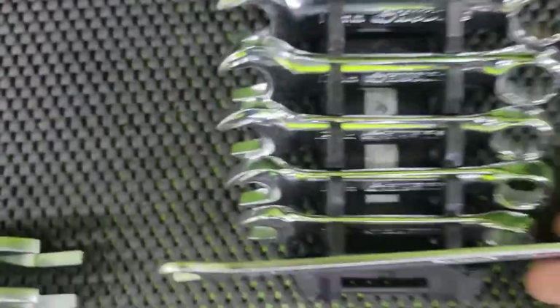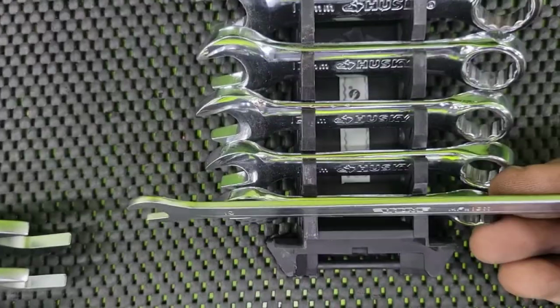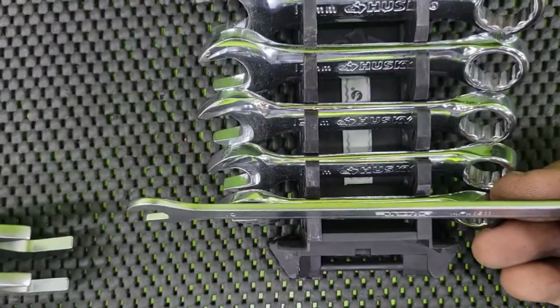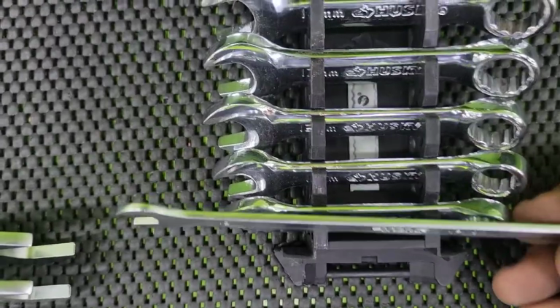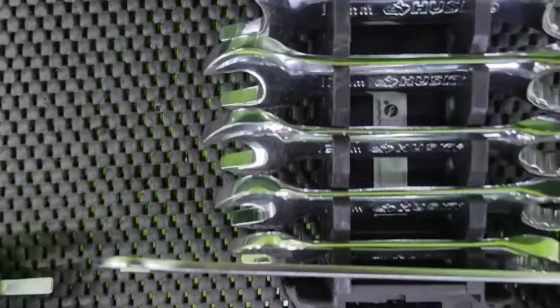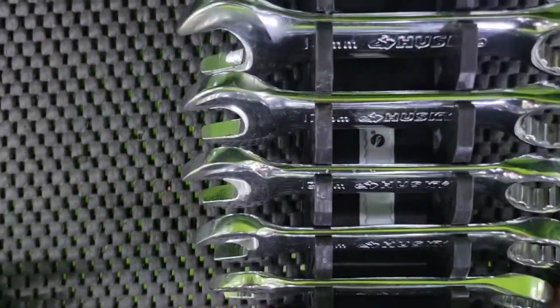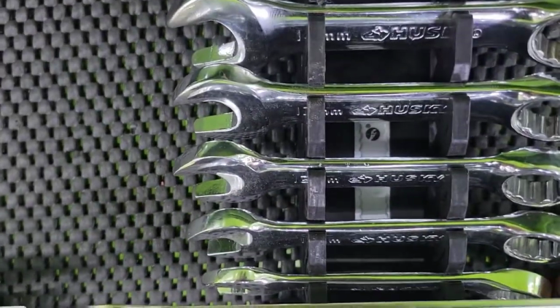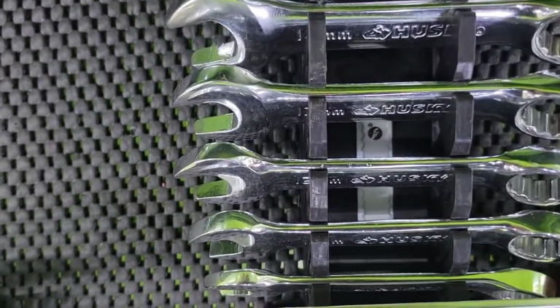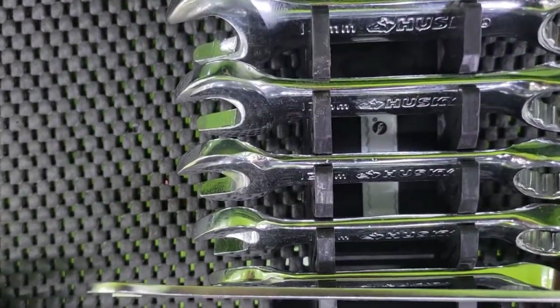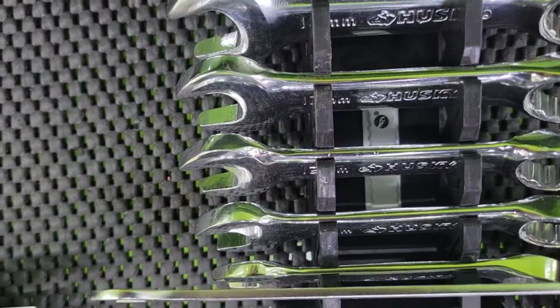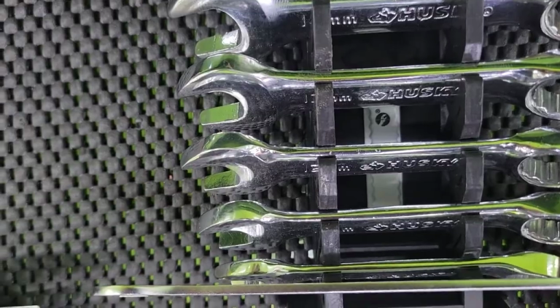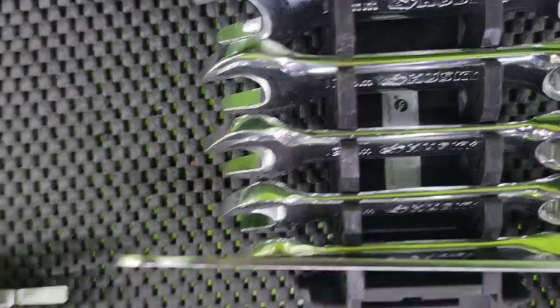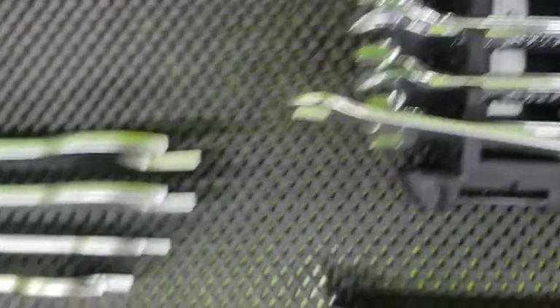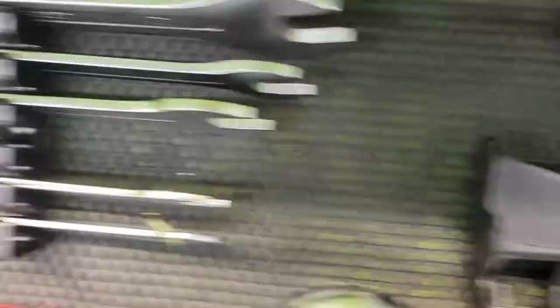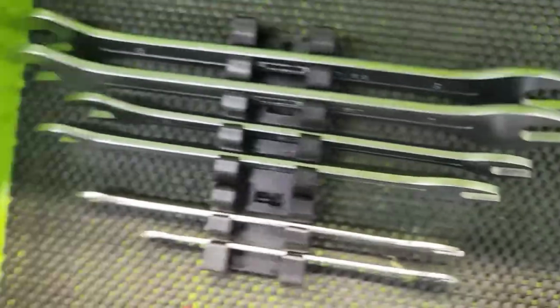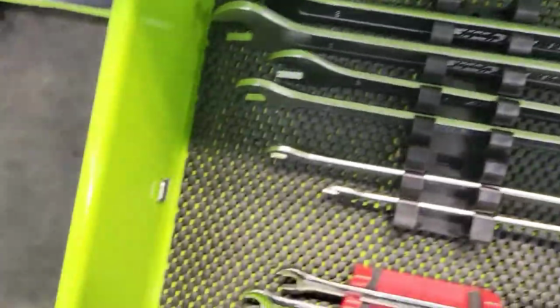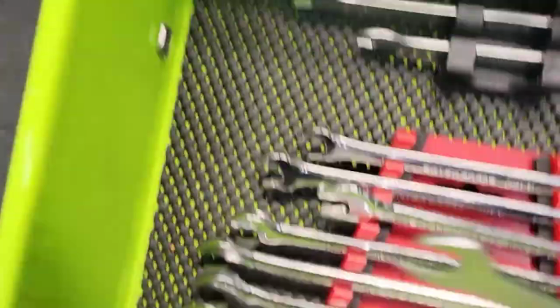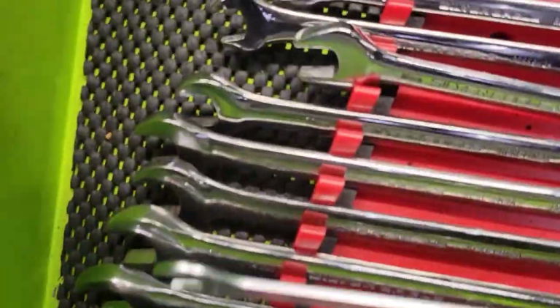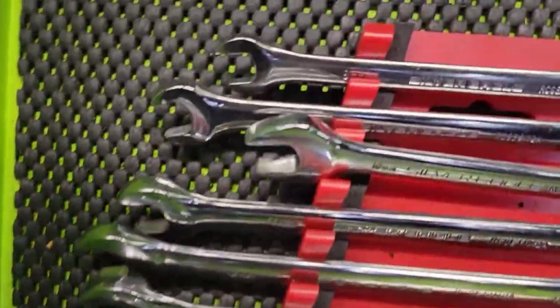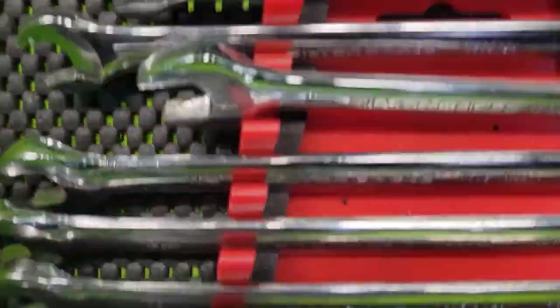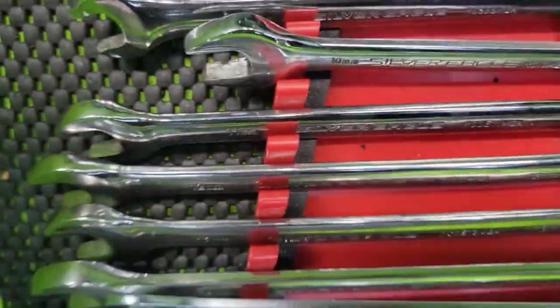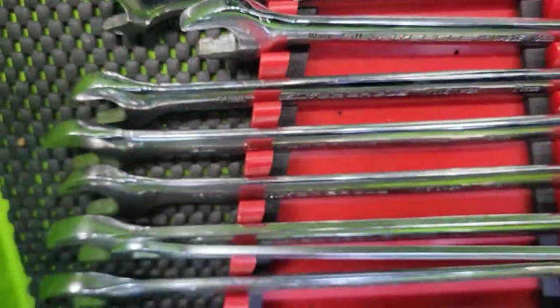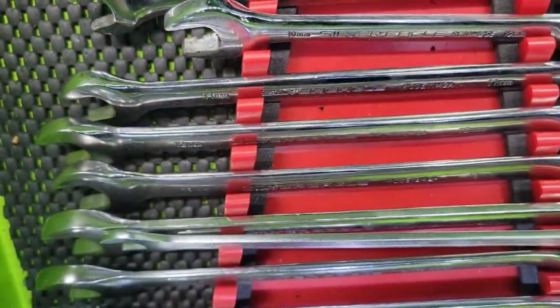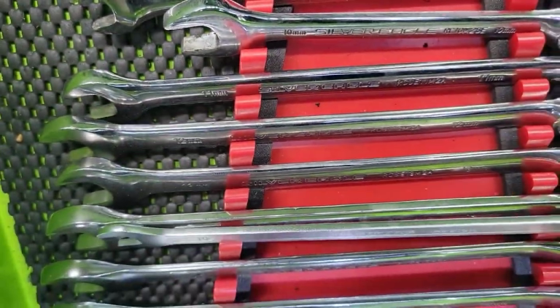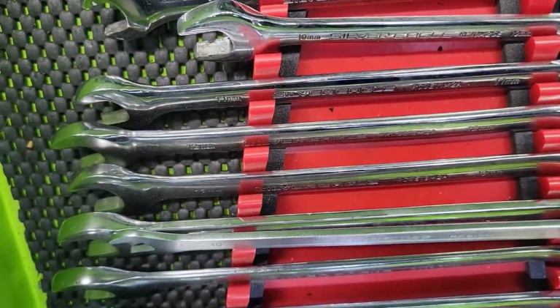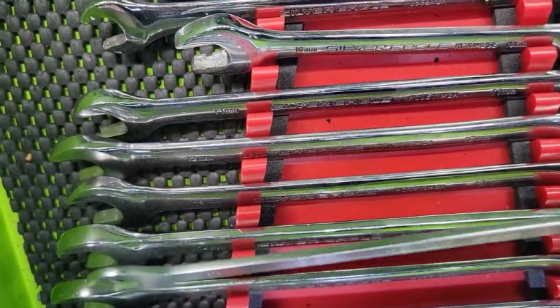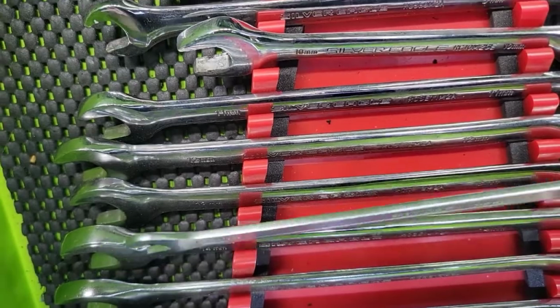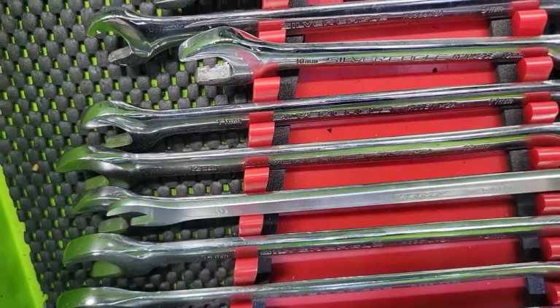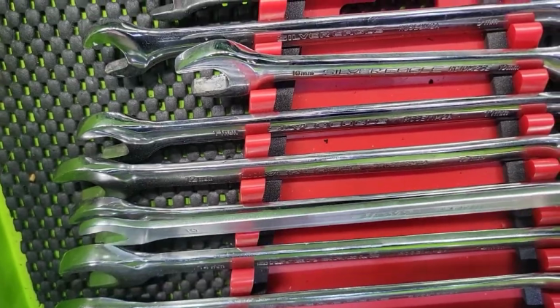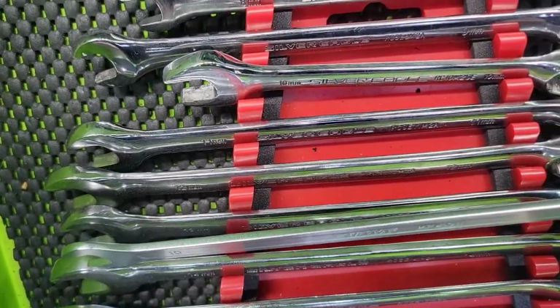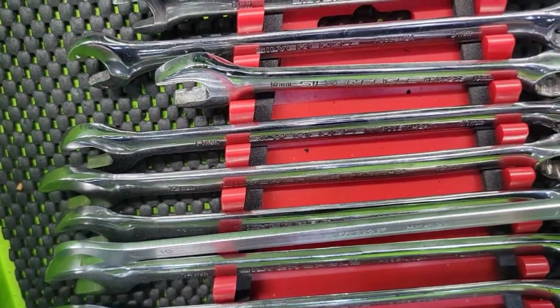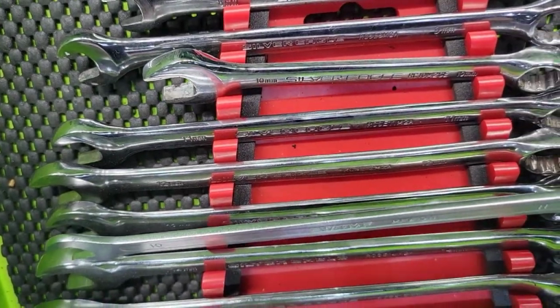— they're basically like IKEA wrenches. If you see the thickness difference between those Huskies or these Silver Eagles, you know it's incredibly thin.